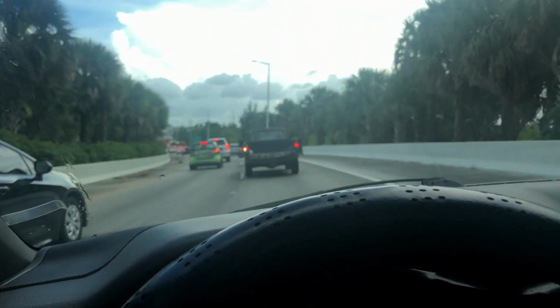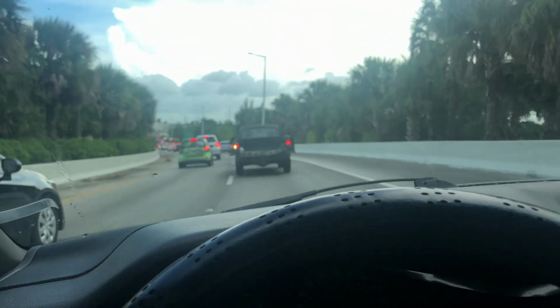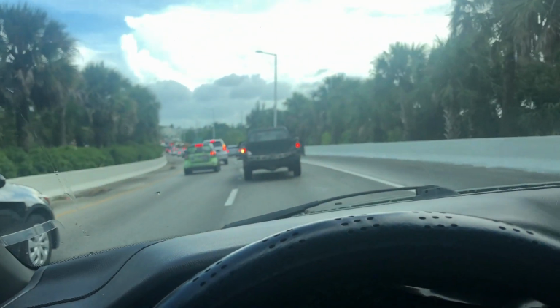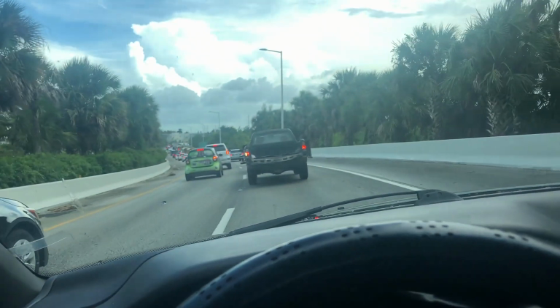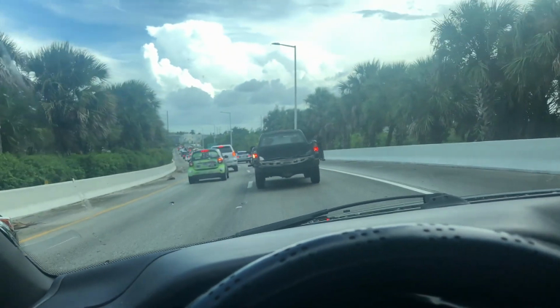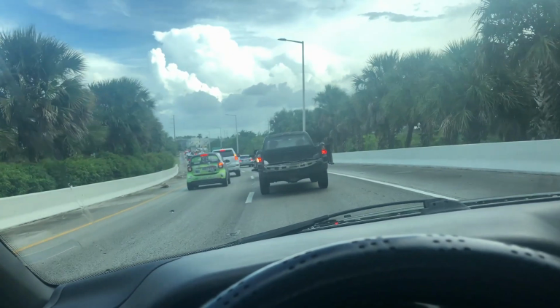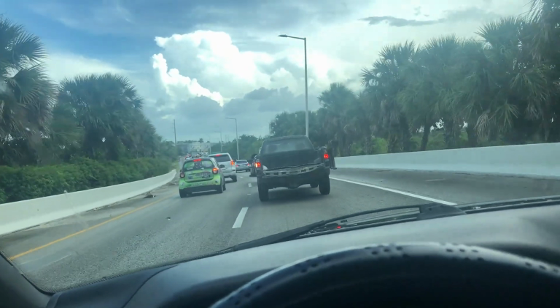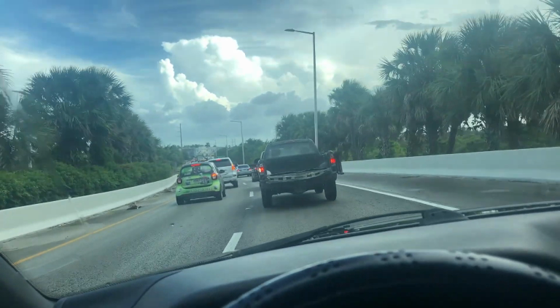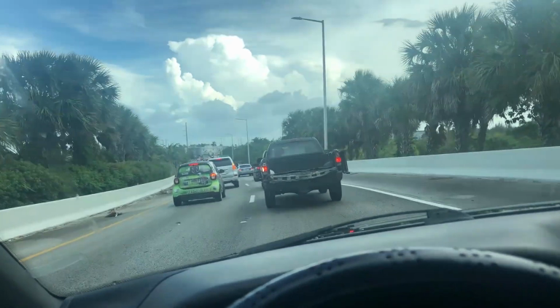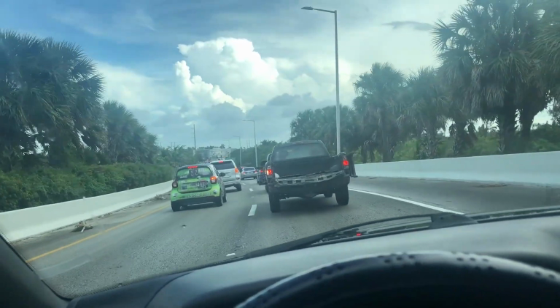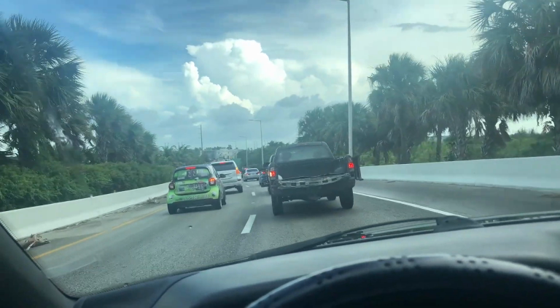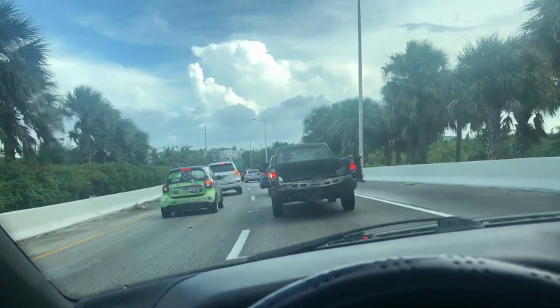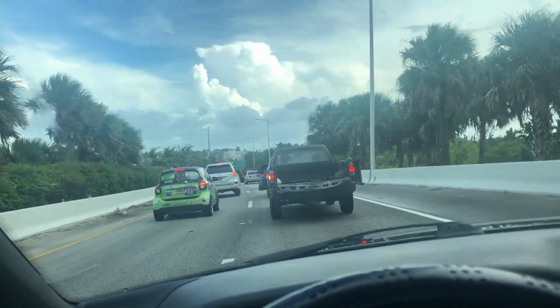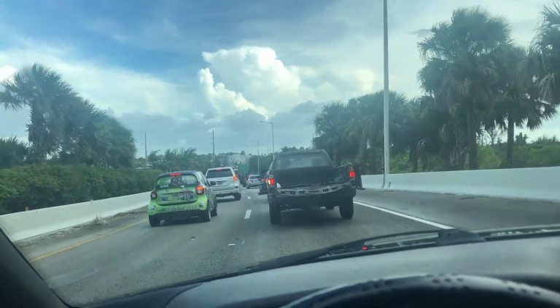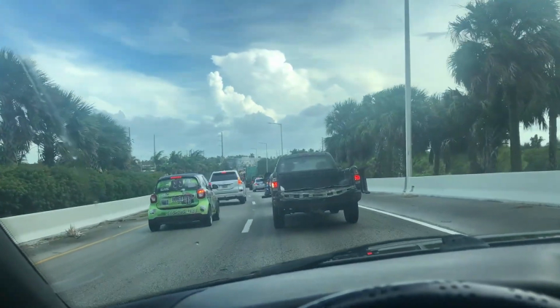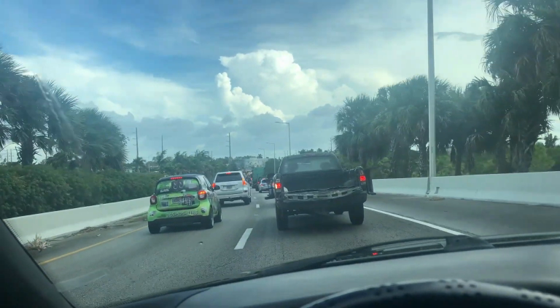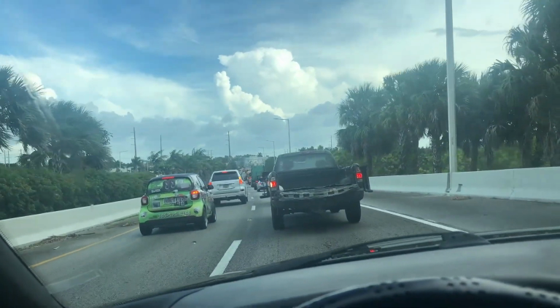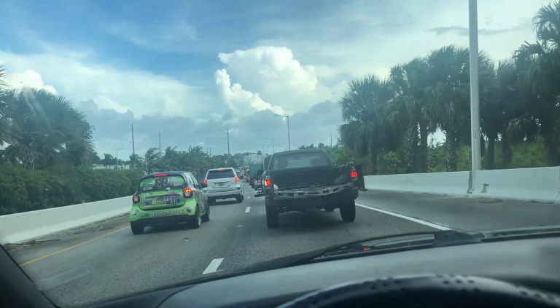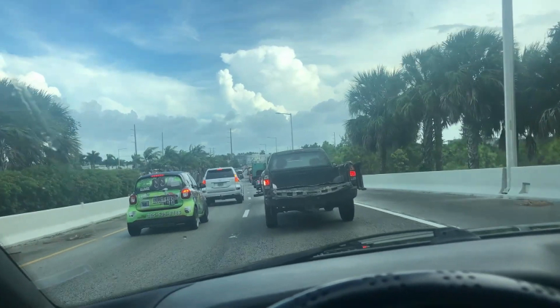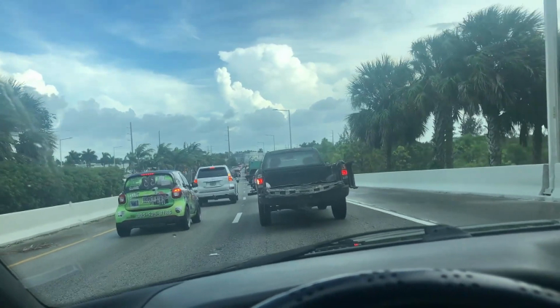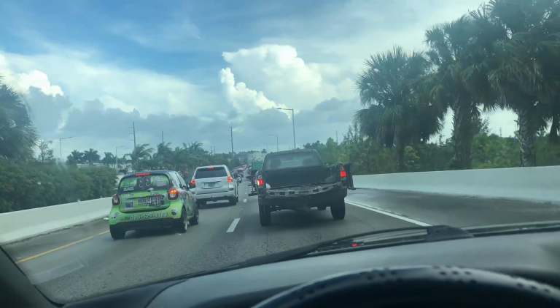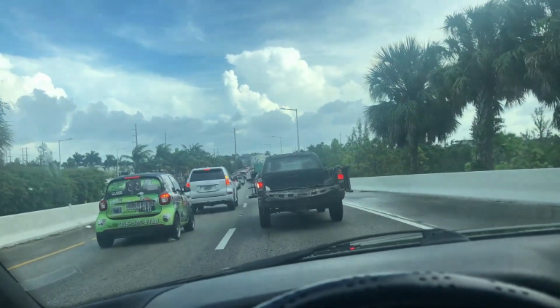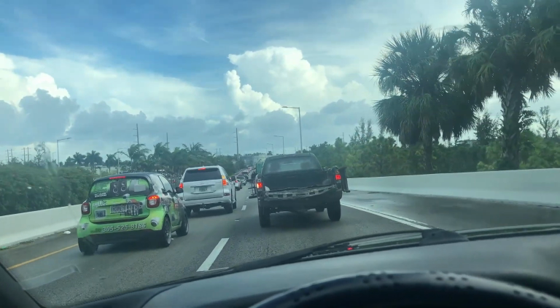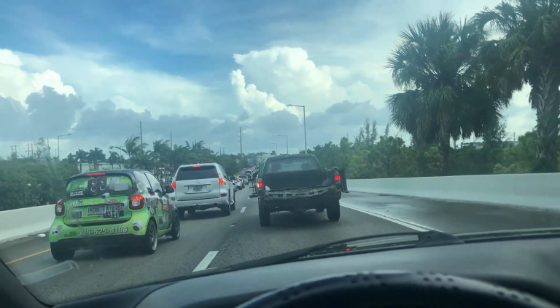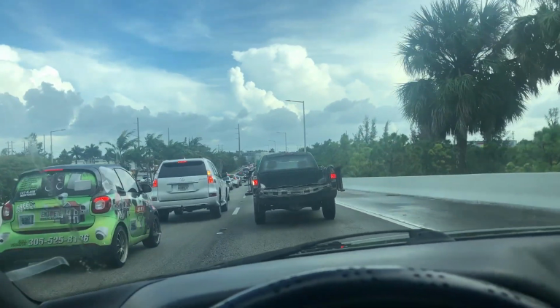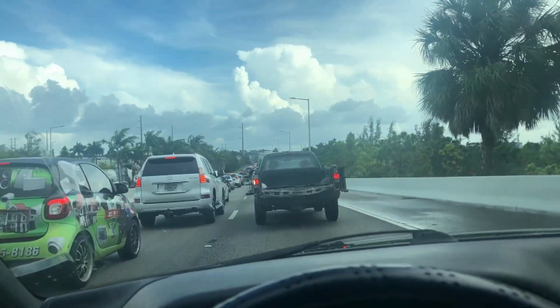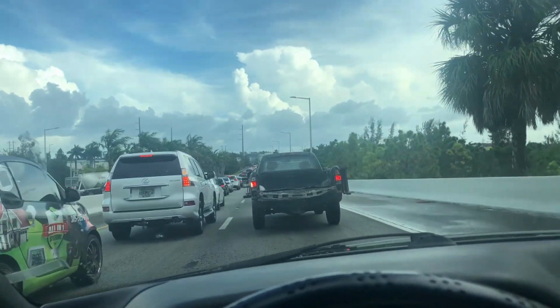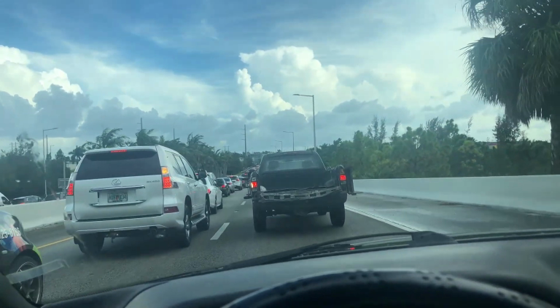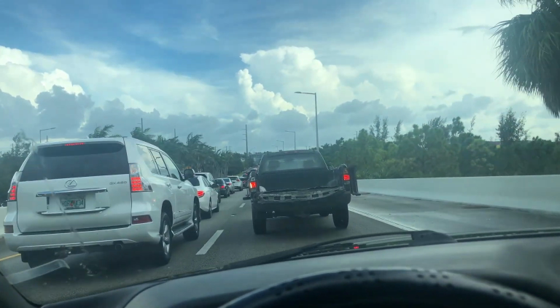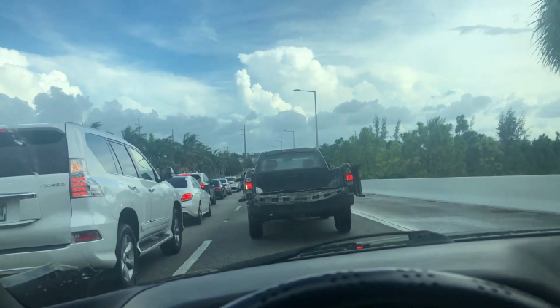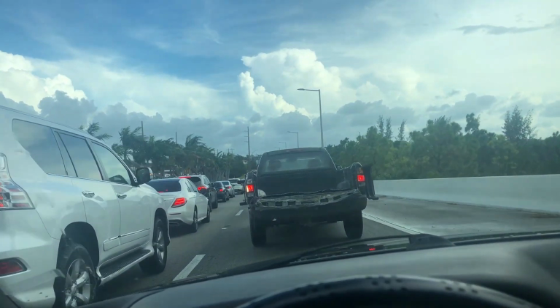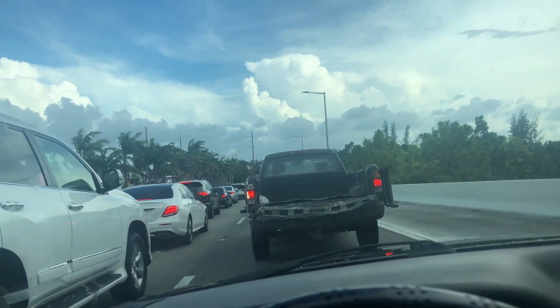Talk about the new trucks that have the tailgate that comes down — you can step on it and step up into the back. They got the compartments on the side, on the fenders and stuff, and they're showing it off.